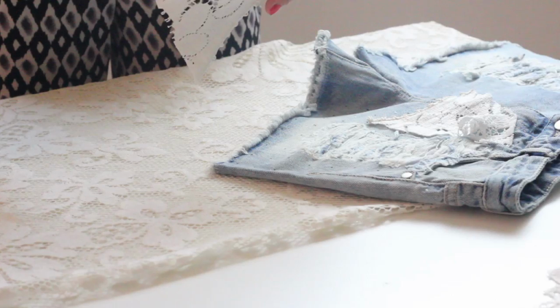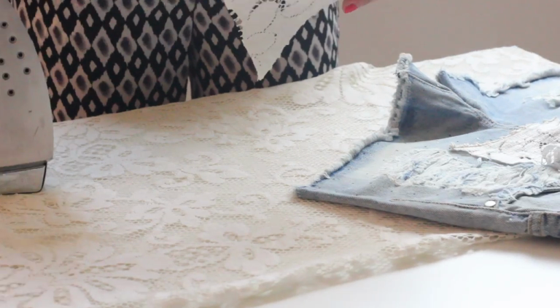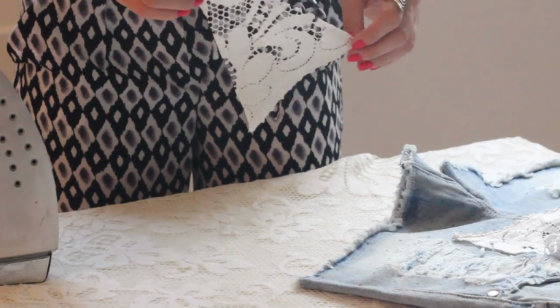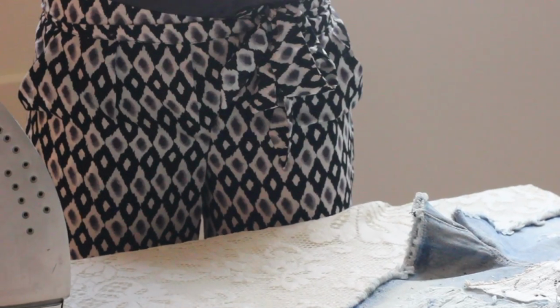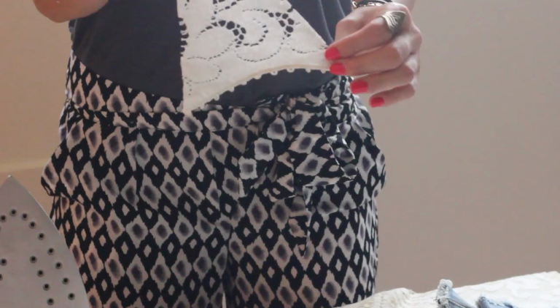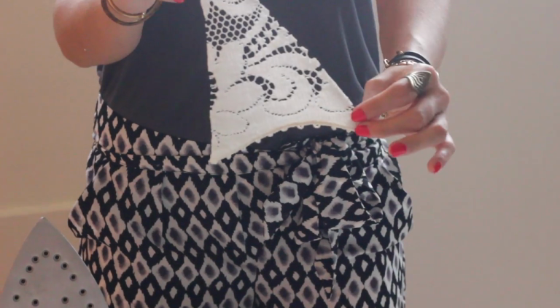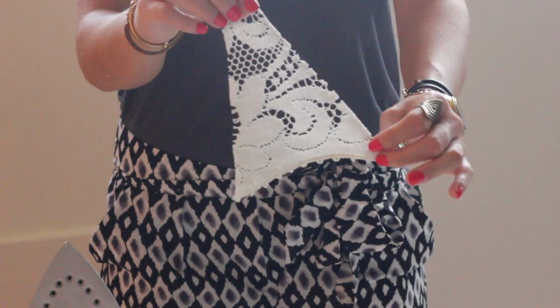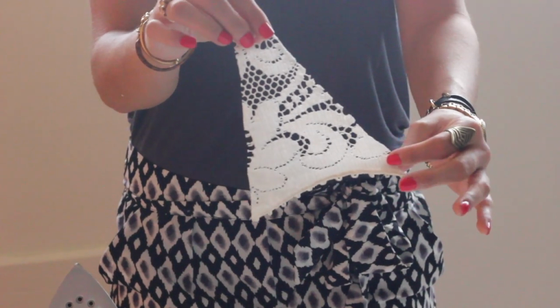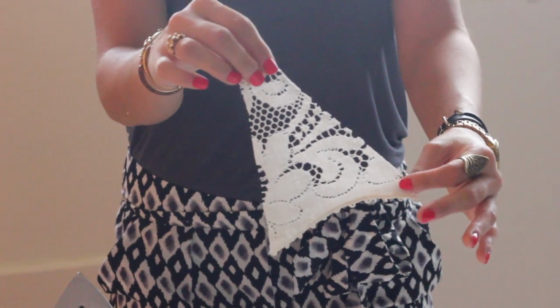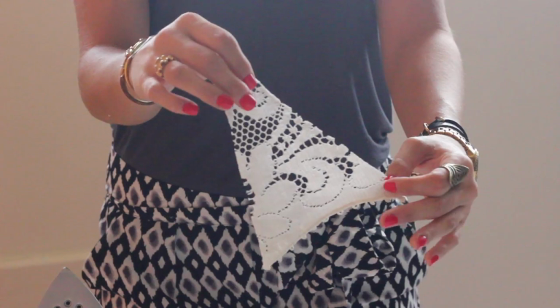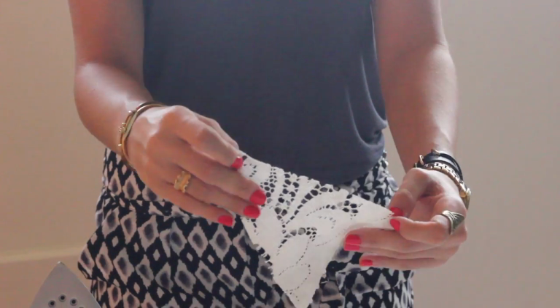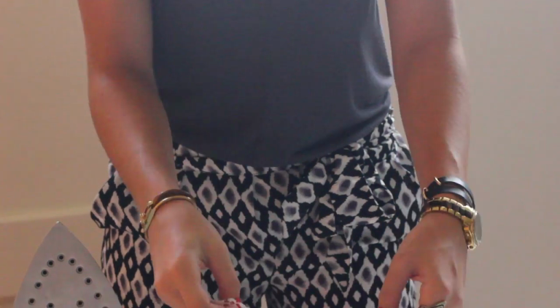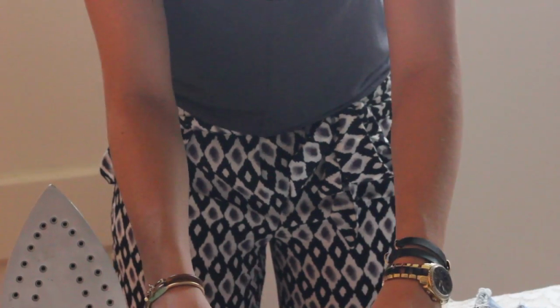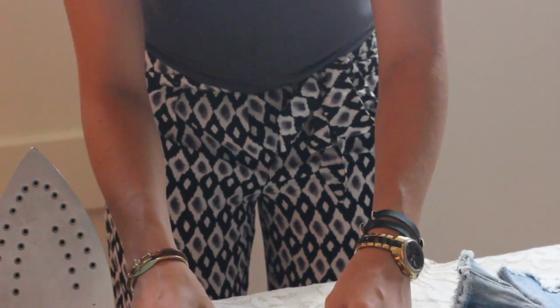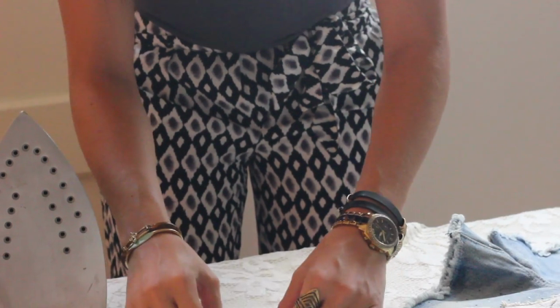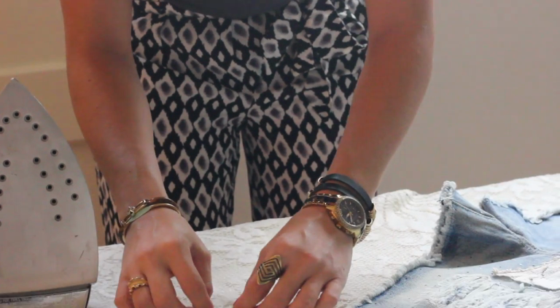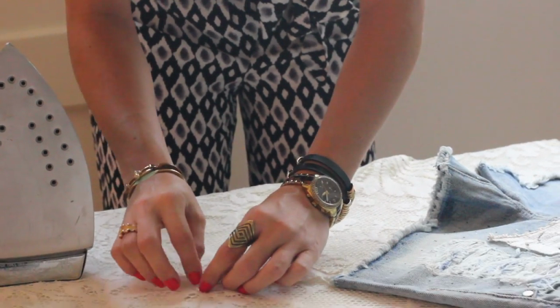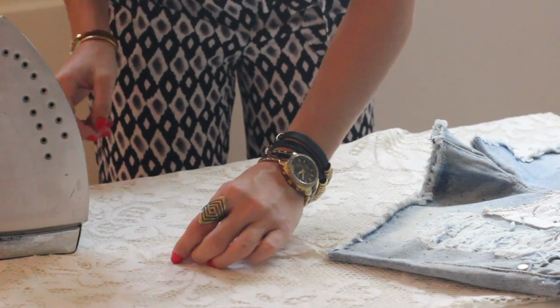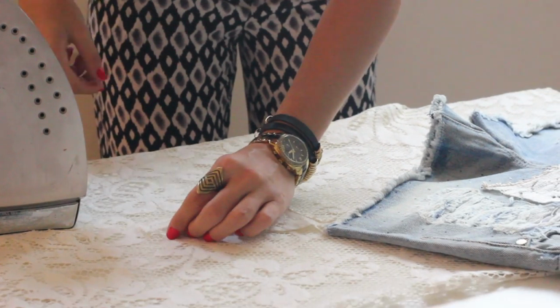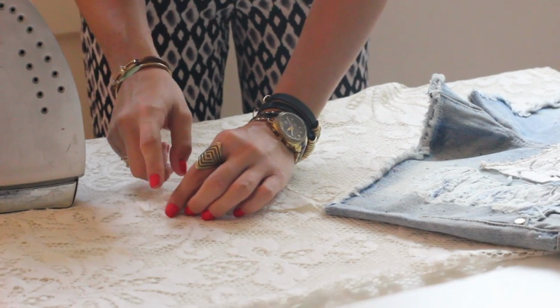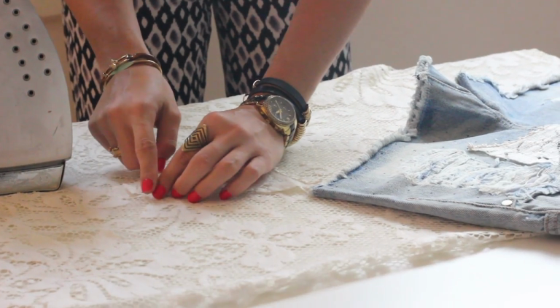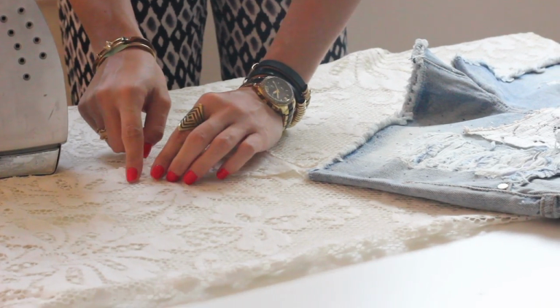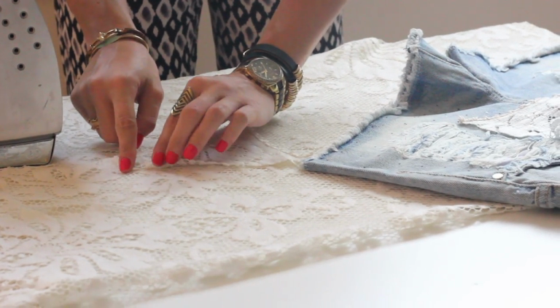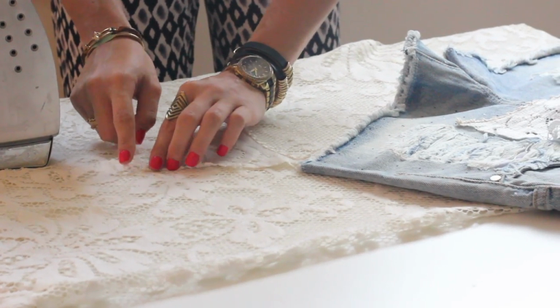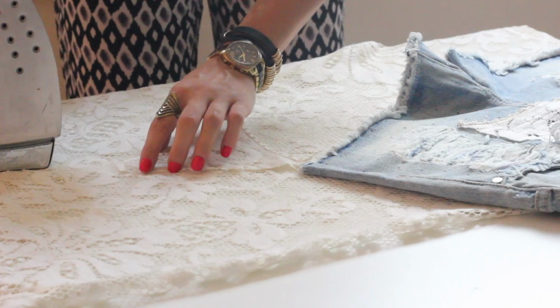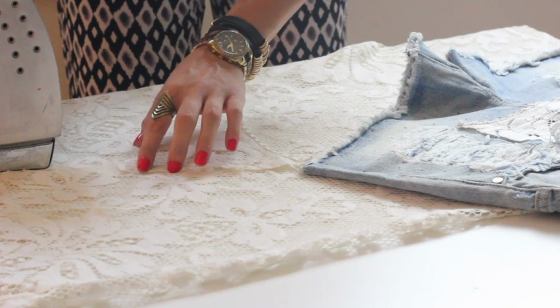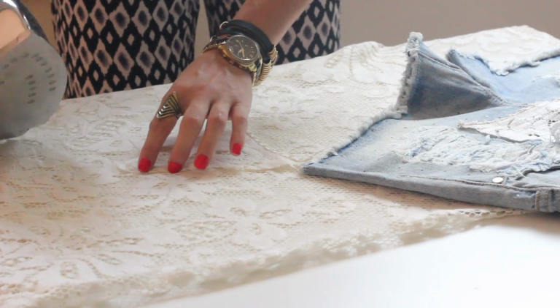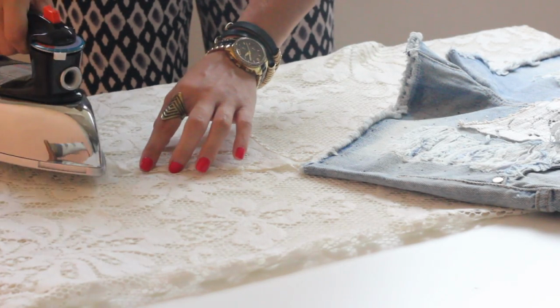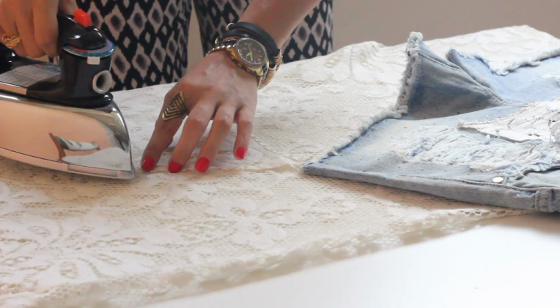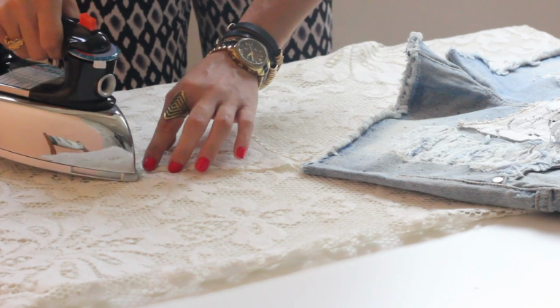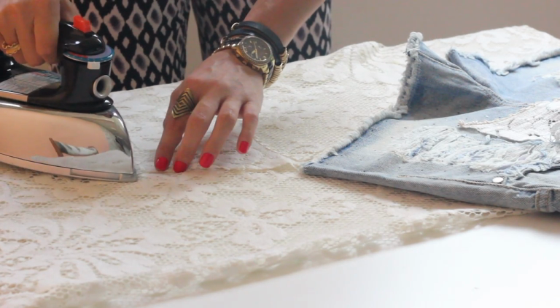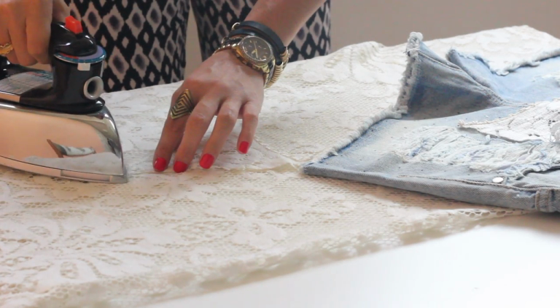Take your crochet fabric and cut them into triangular shapes. Iron the sides of the crochet about half of an inch so they are easier to sew onto the denim.